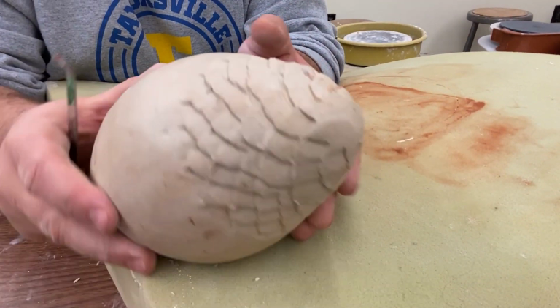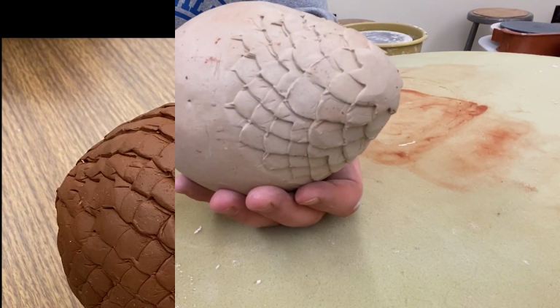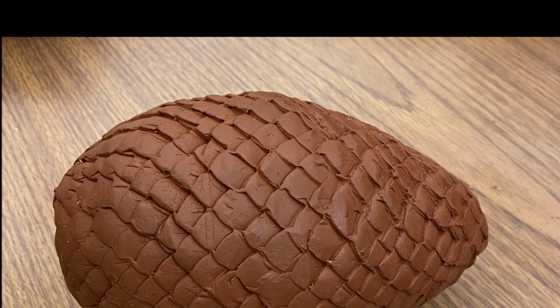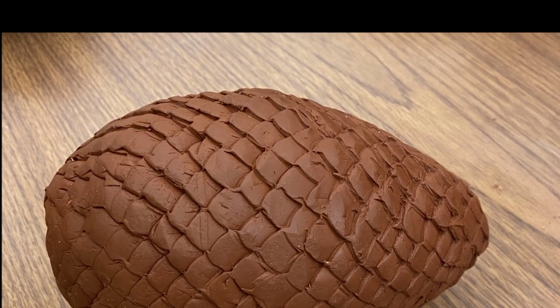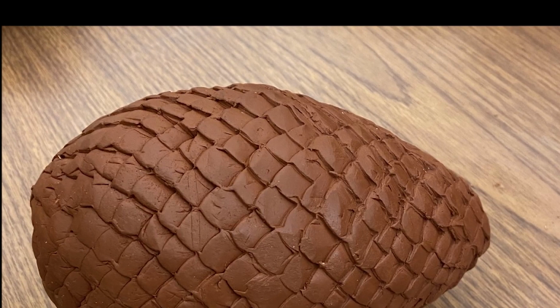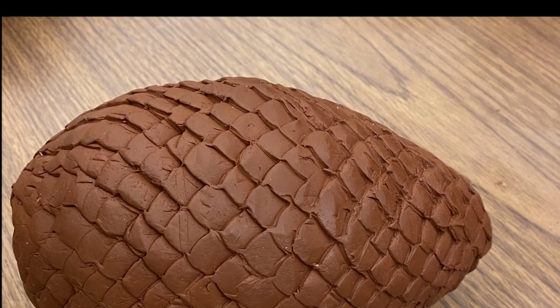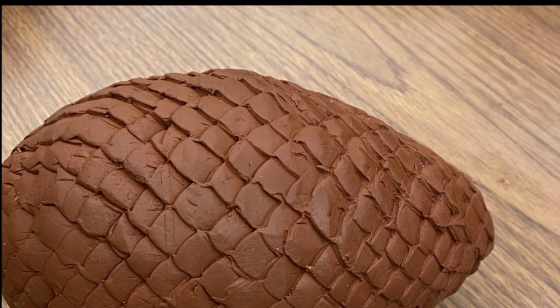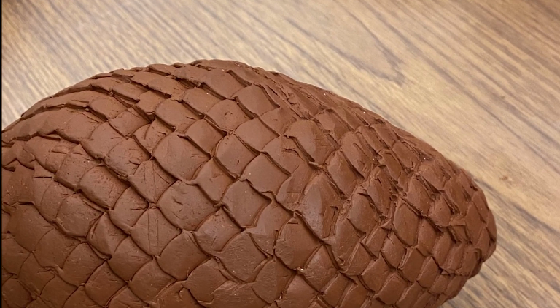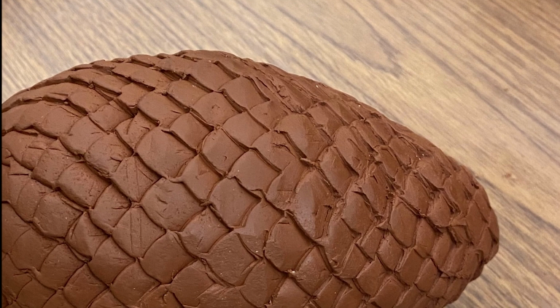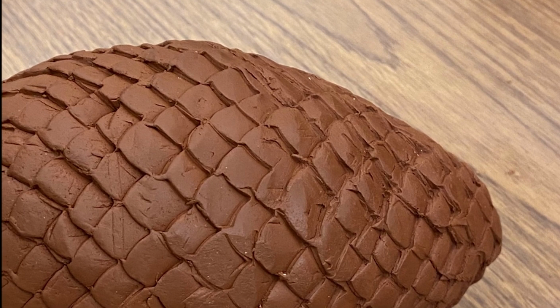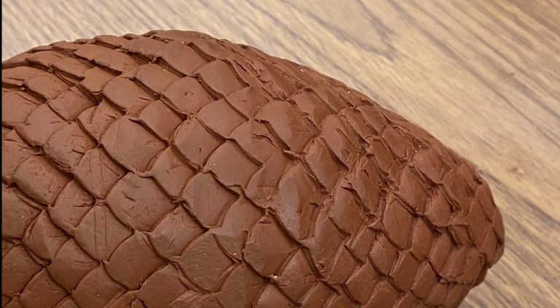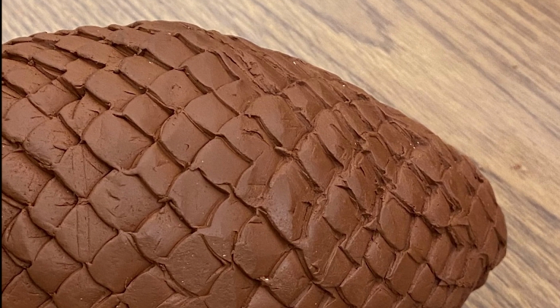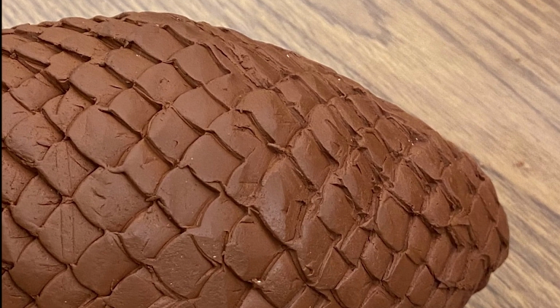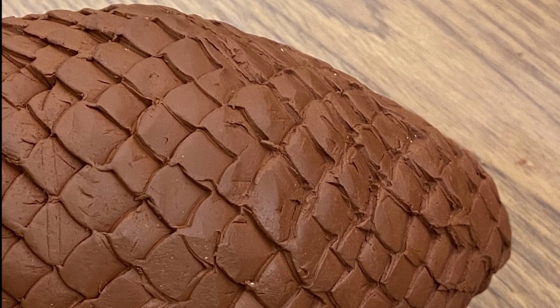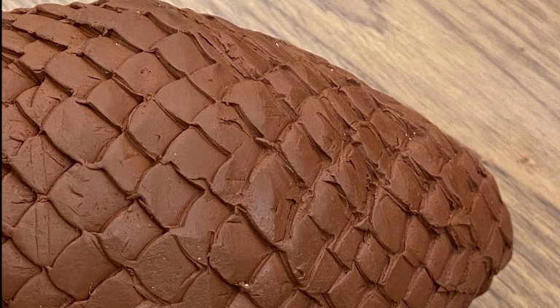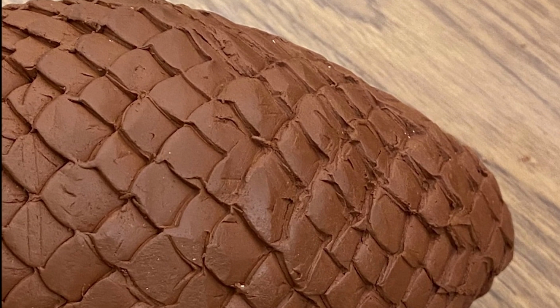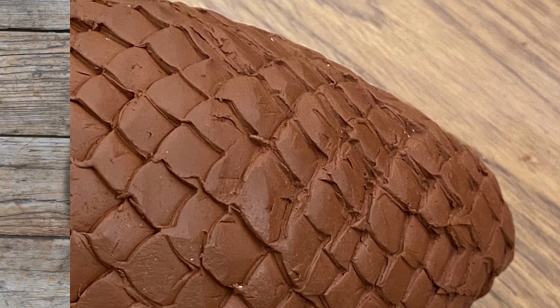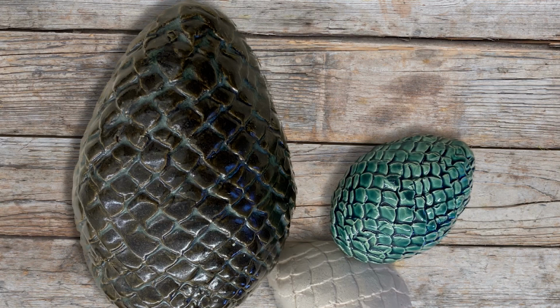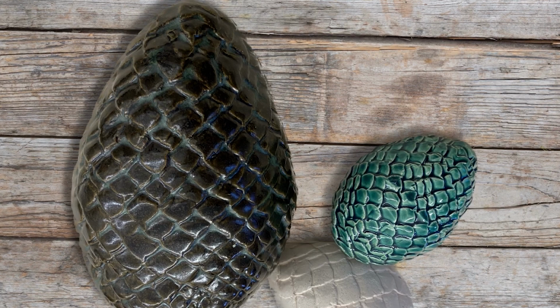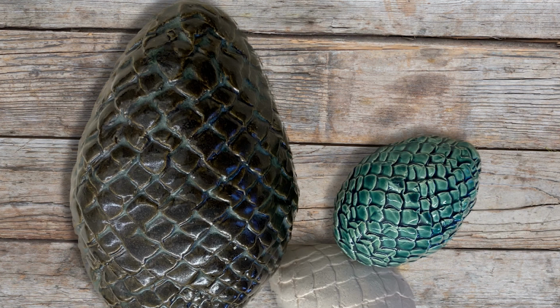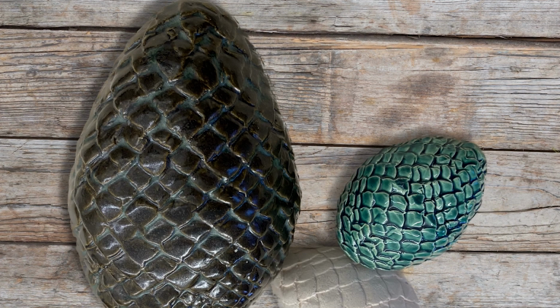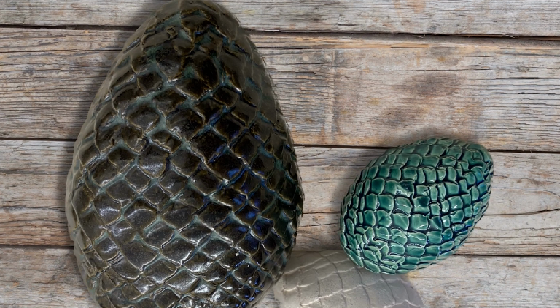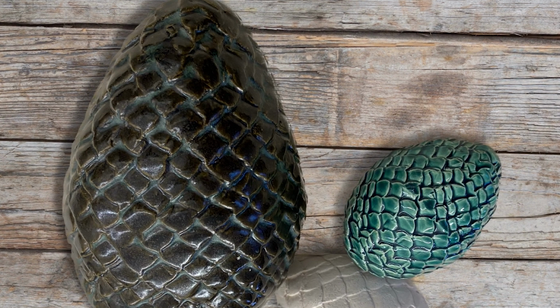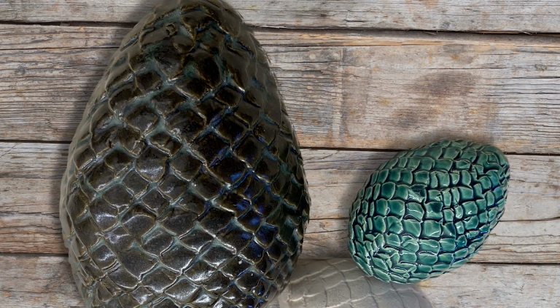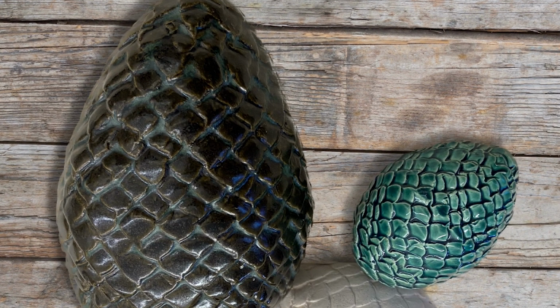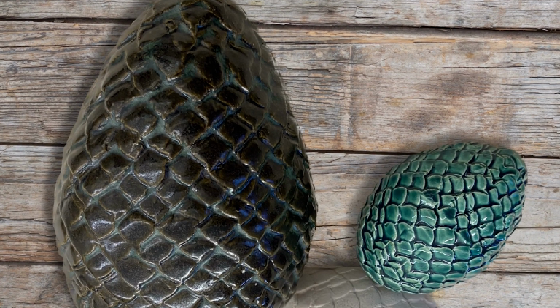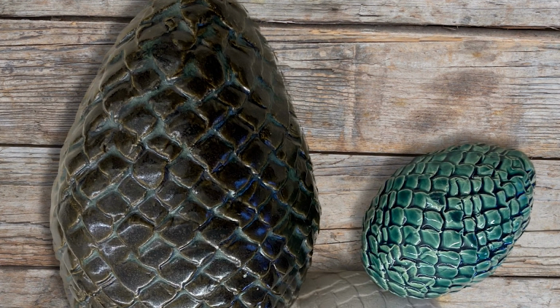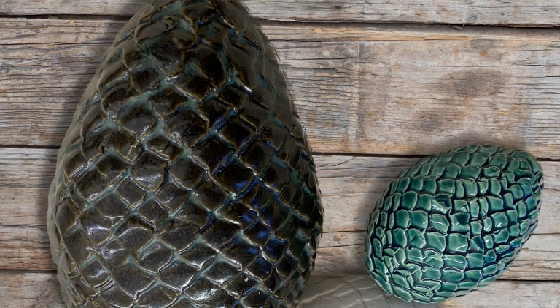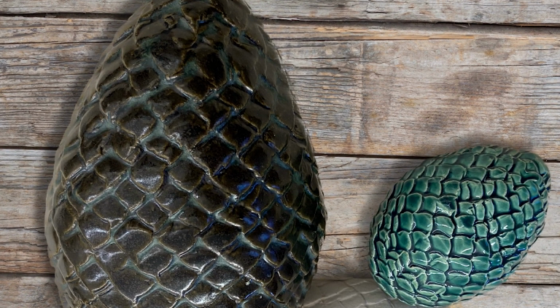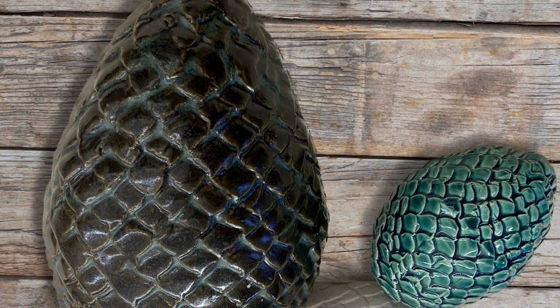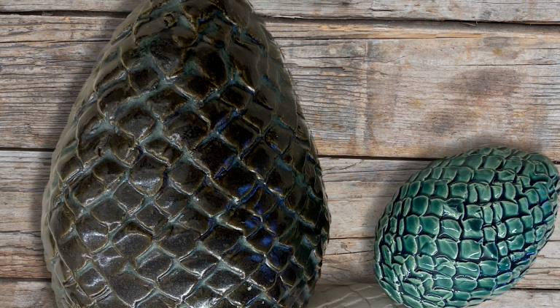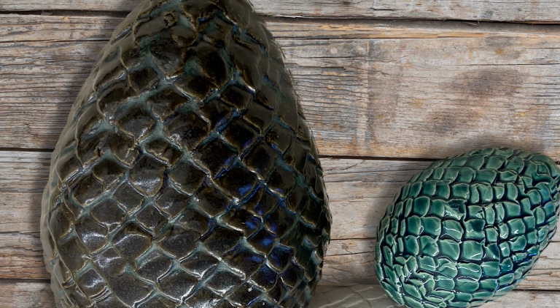And here we are — we have some finished eggs. We're going to keep going on next time.